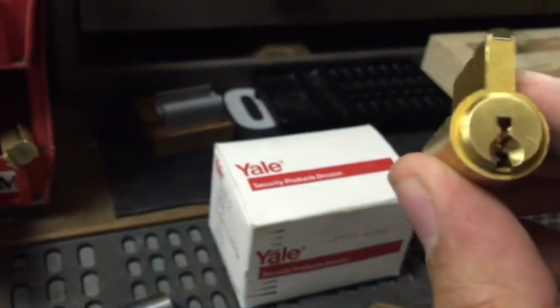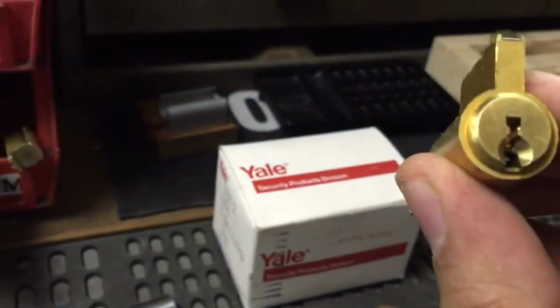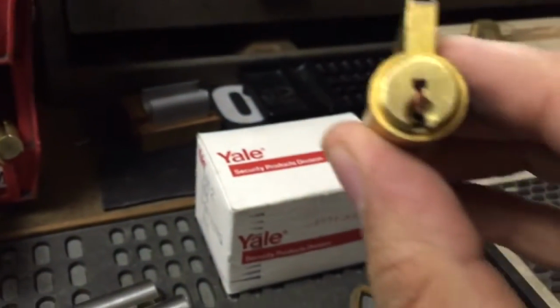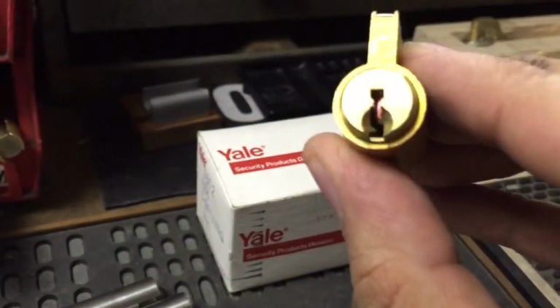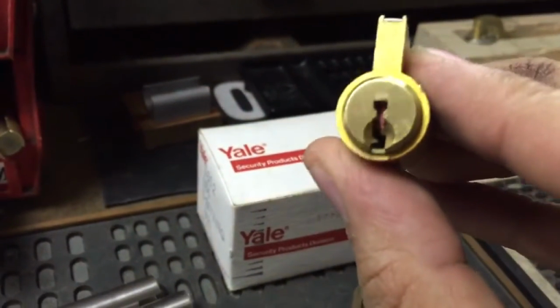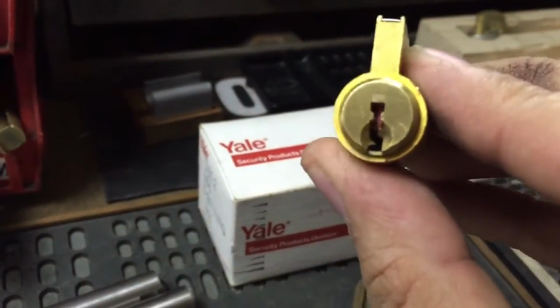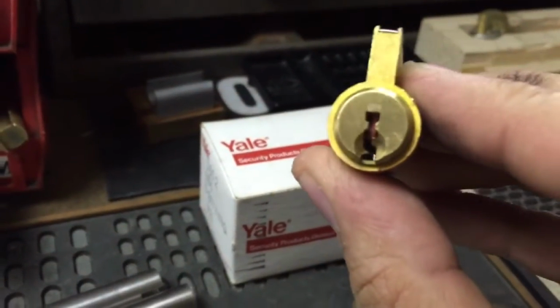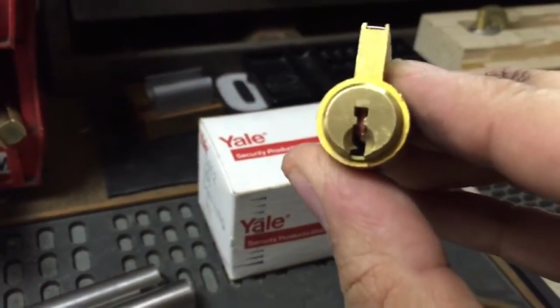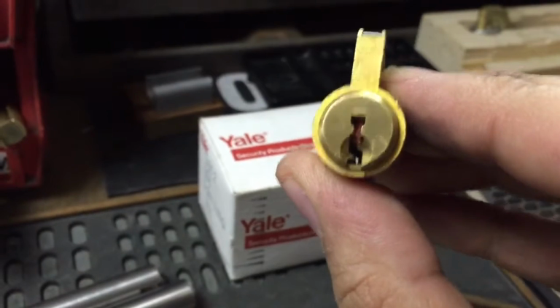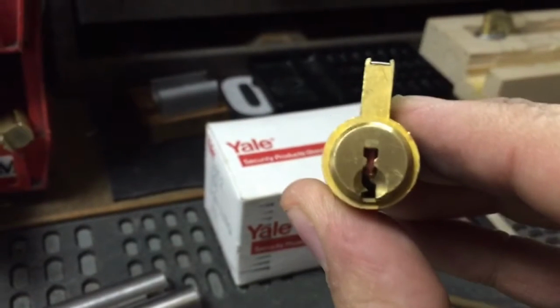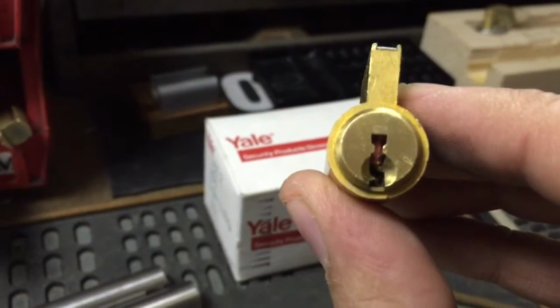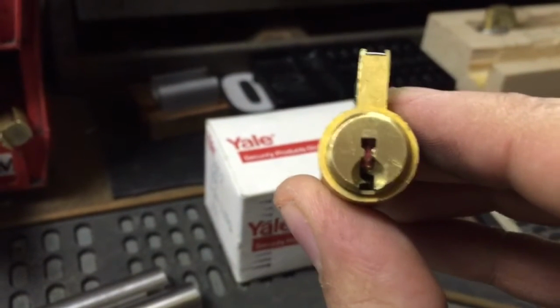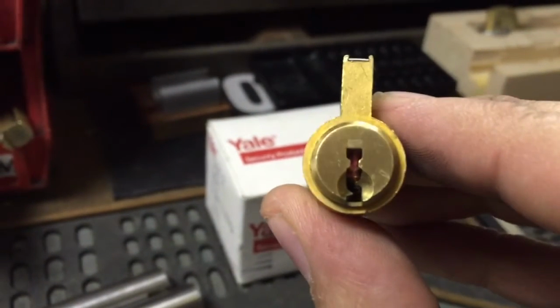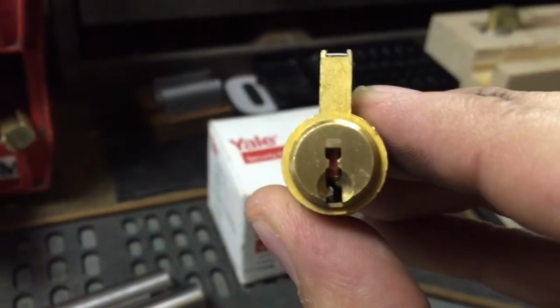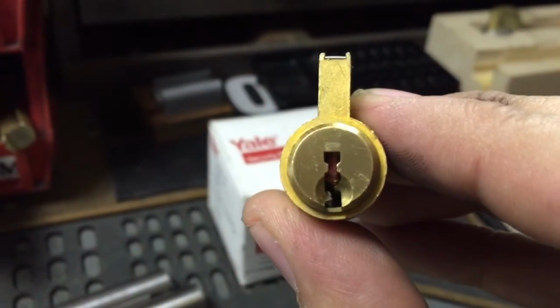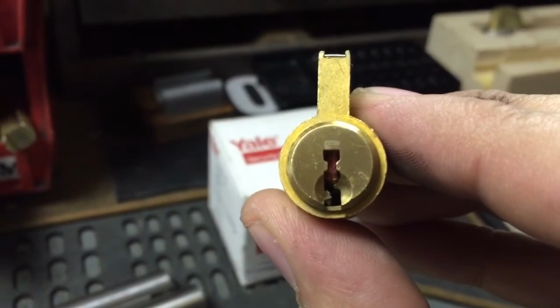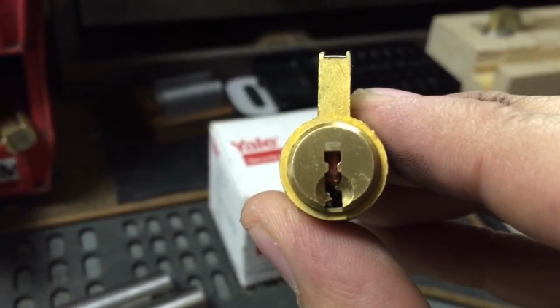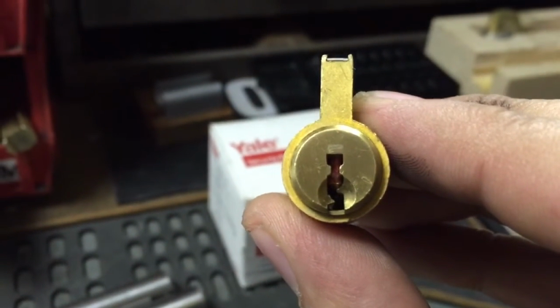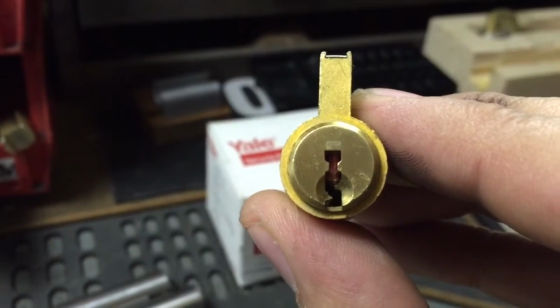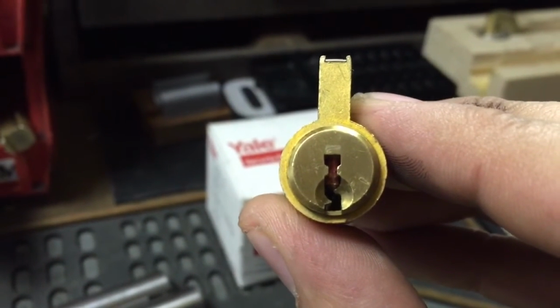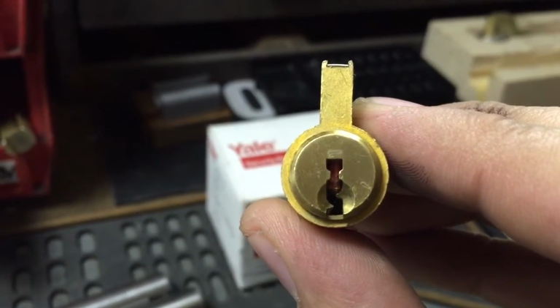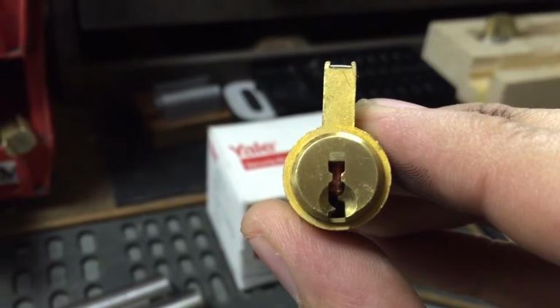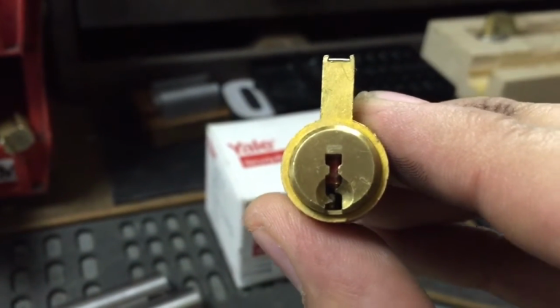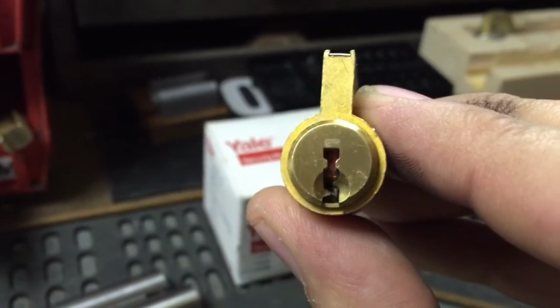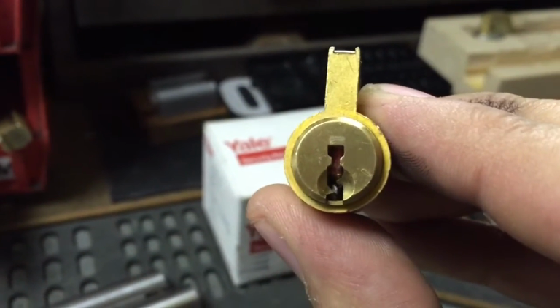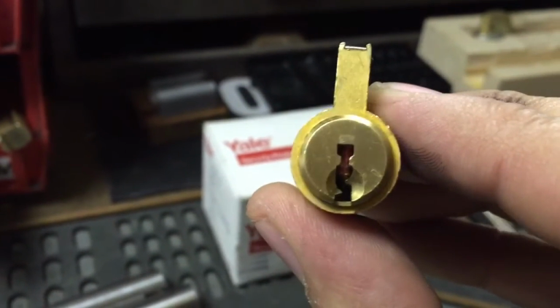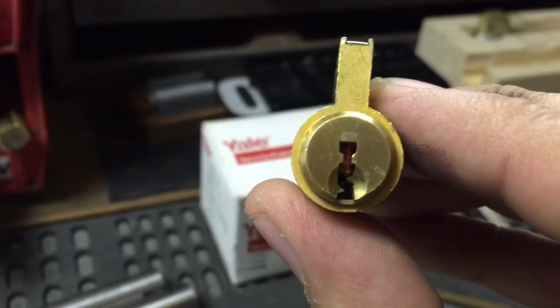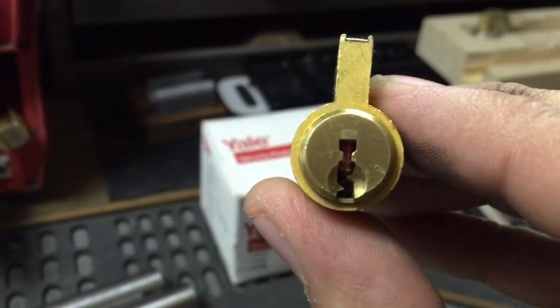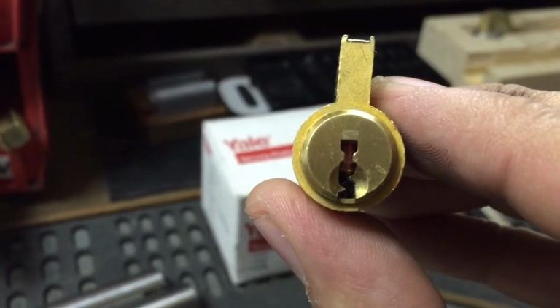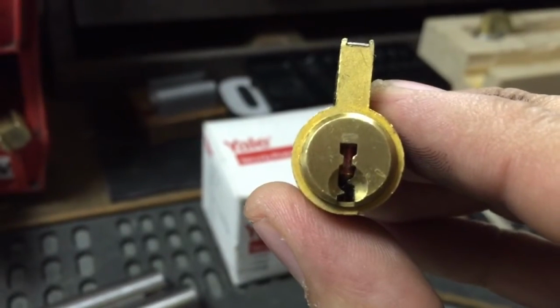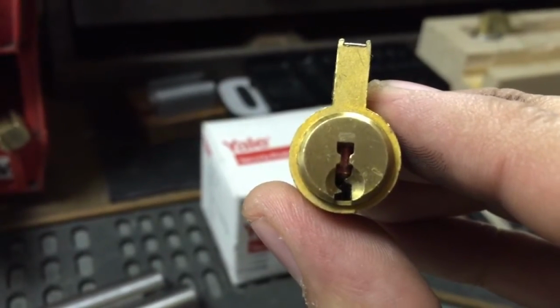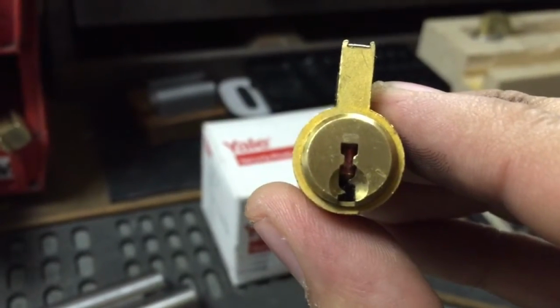I did pin this up, but right now it's the same as the other one, so I'm probably just going to rekey it. That's a pretty crazy keyway — hard to tension.